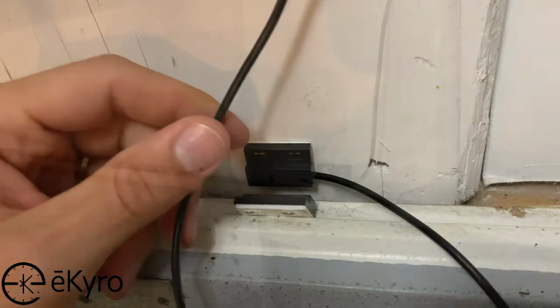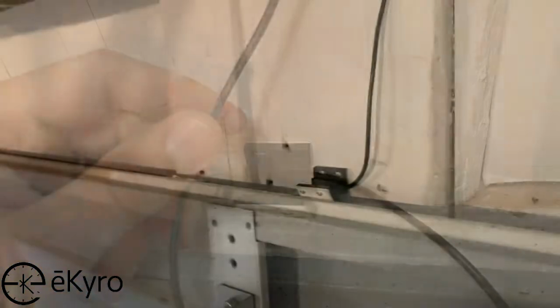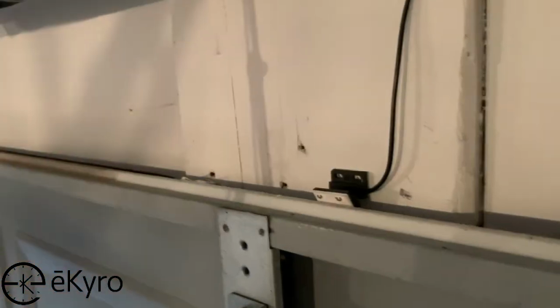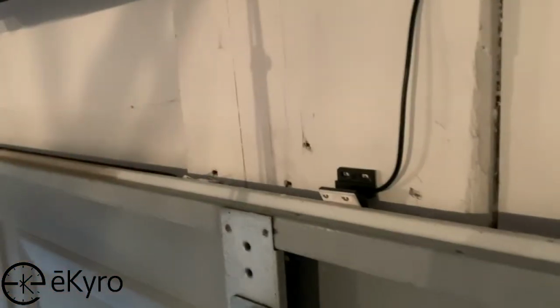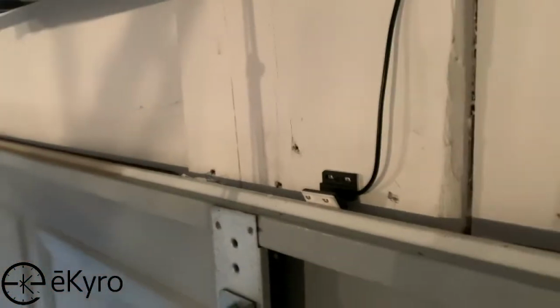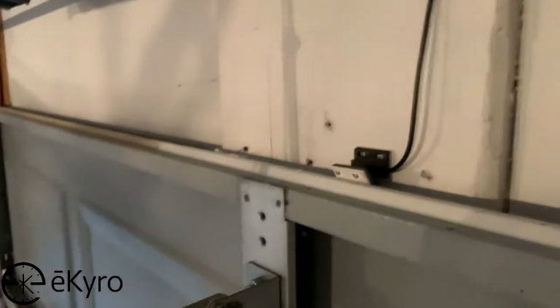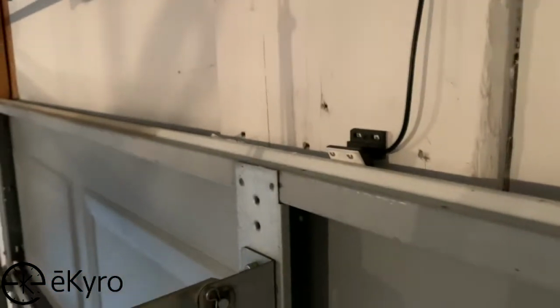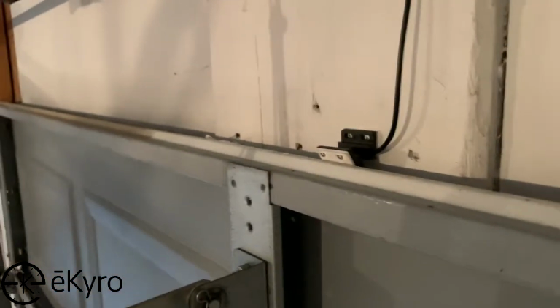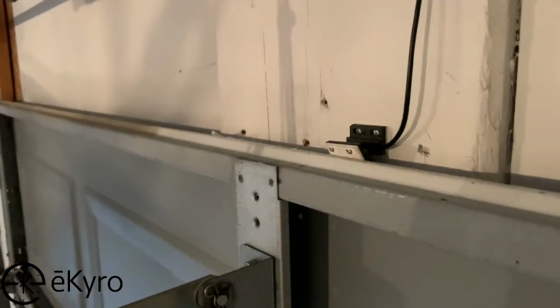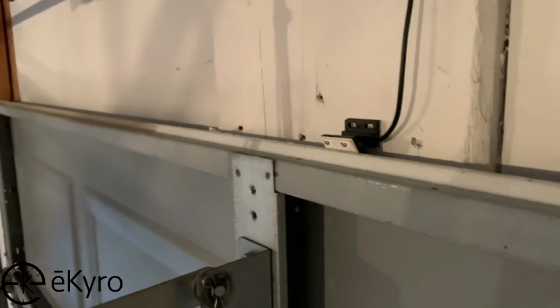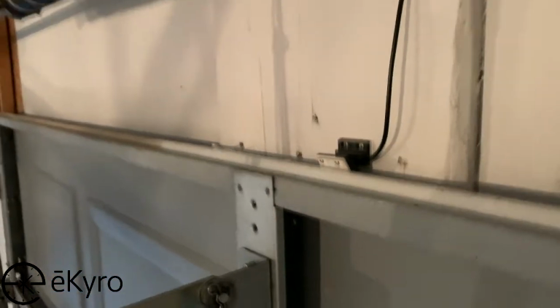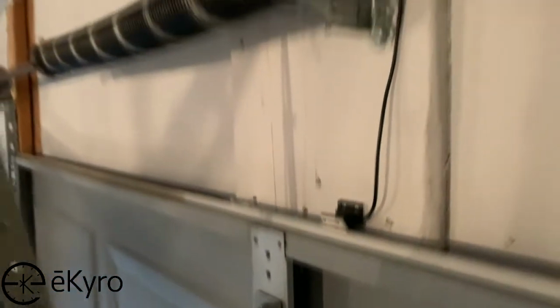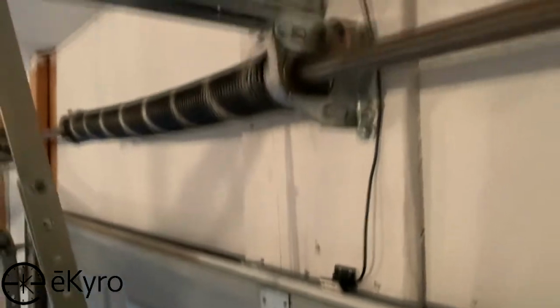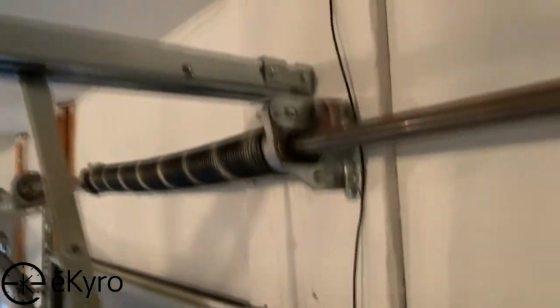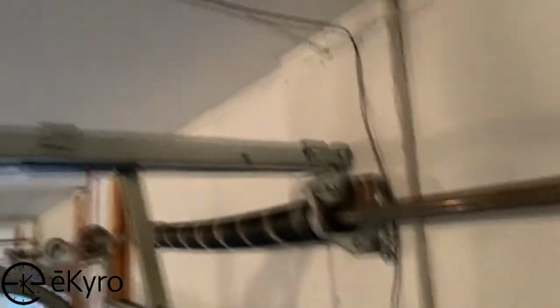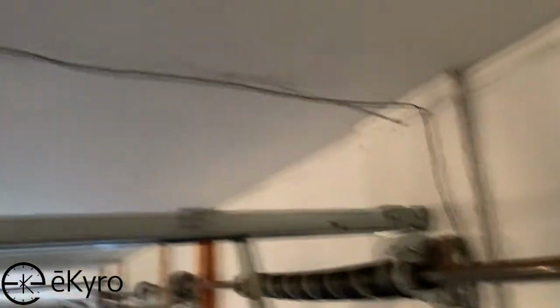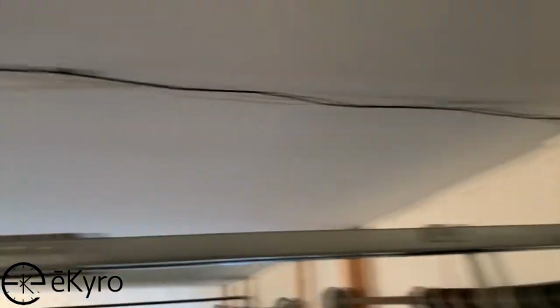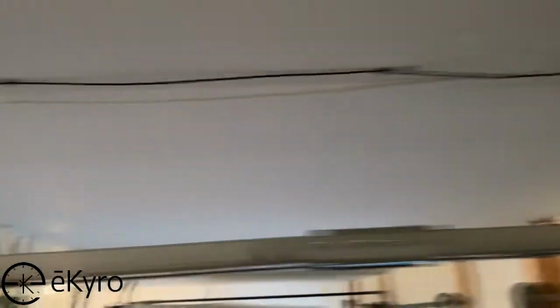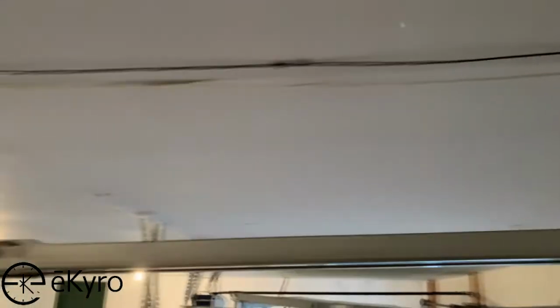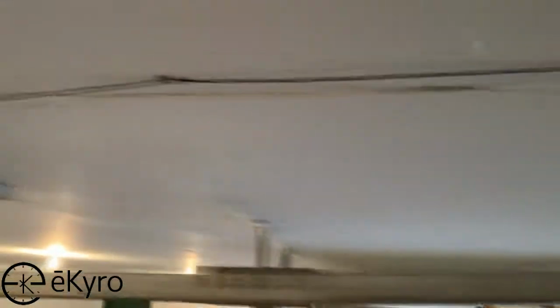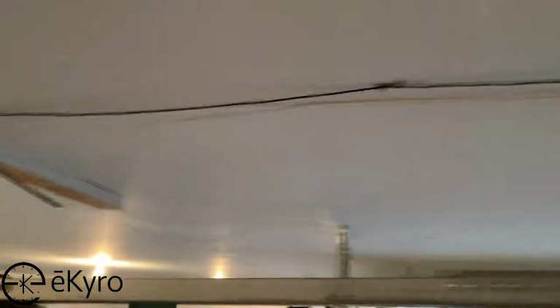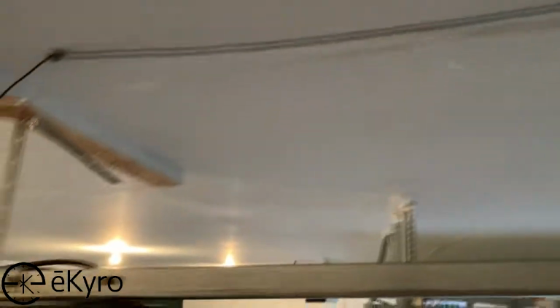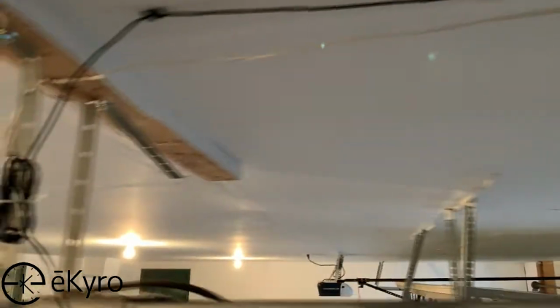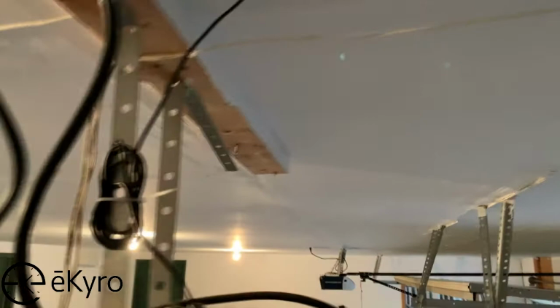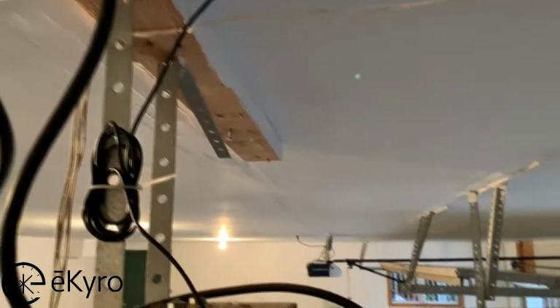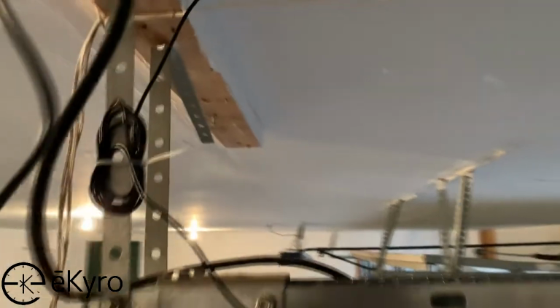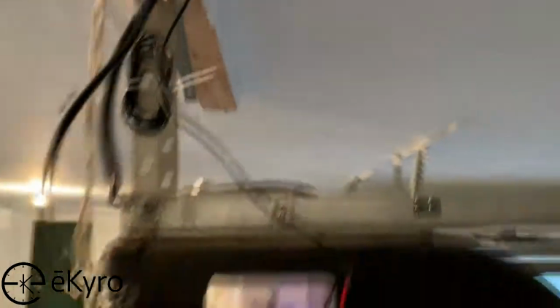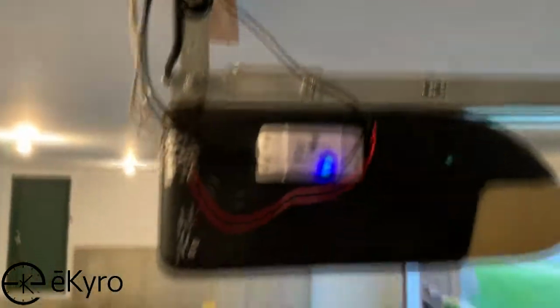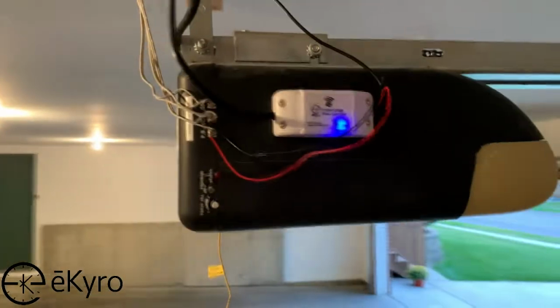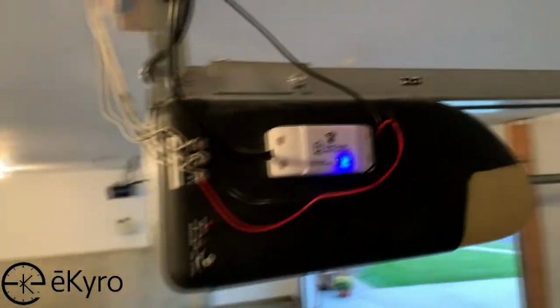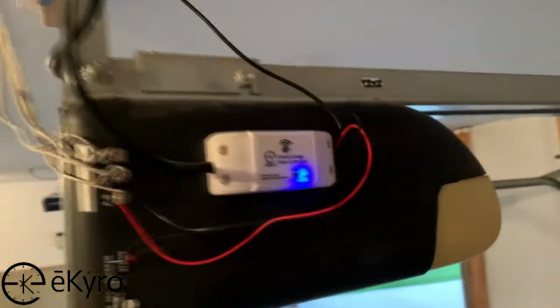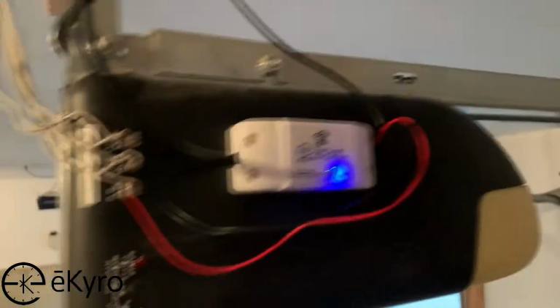Lastly, we will do some cable management and pull back the excess sensor wire and tie it back using the zip ties that are included with the package. You can also use additional zip ties or additional cable management practices to make your setup look as neat as desired.